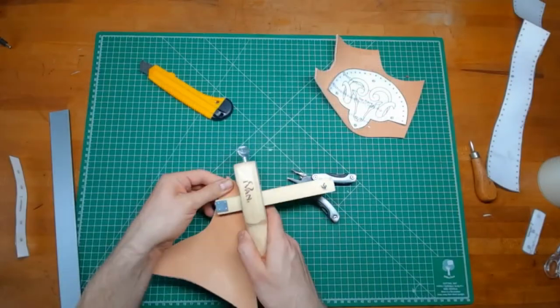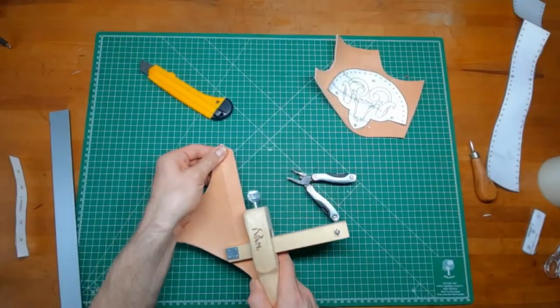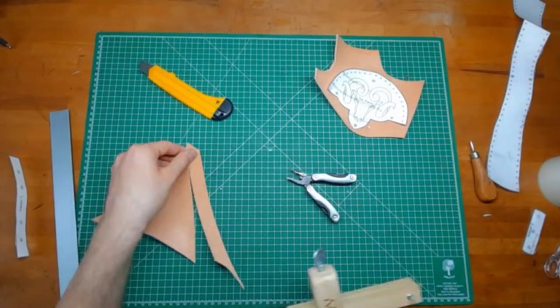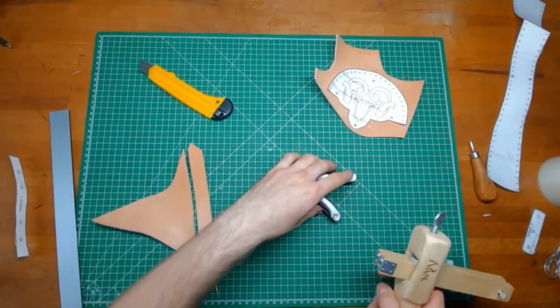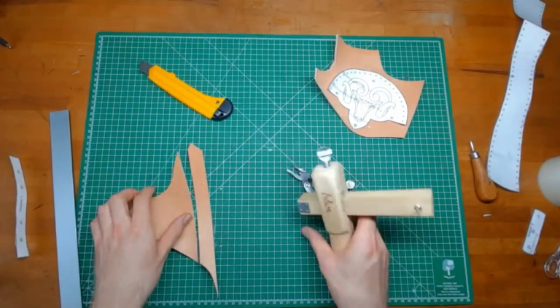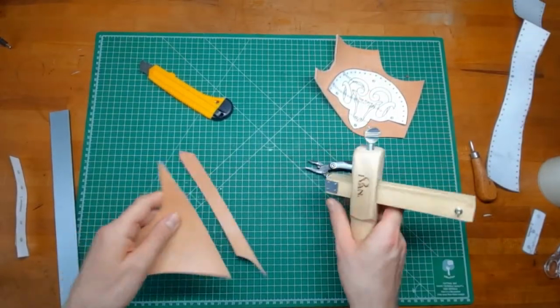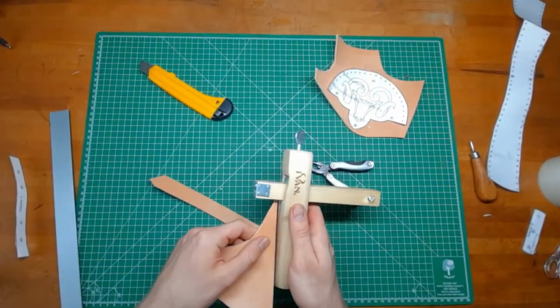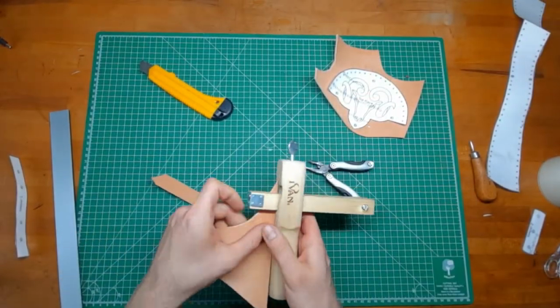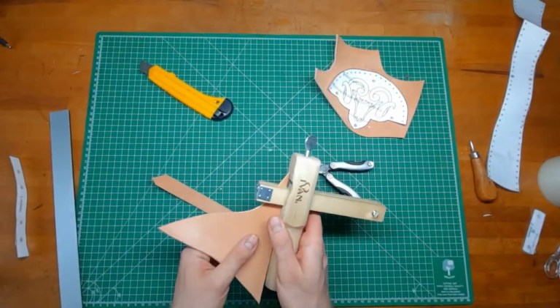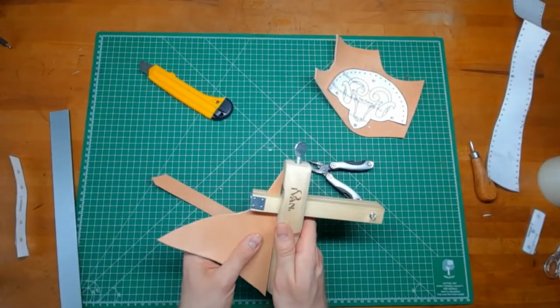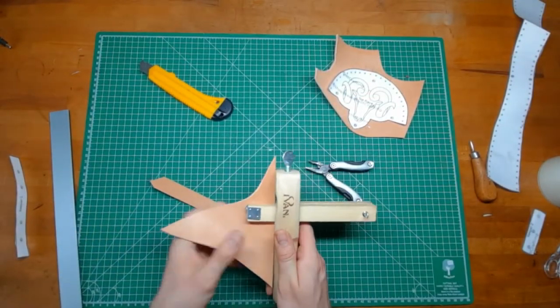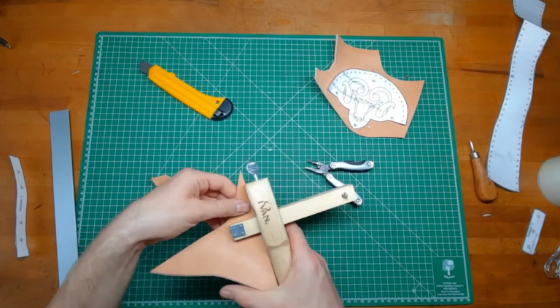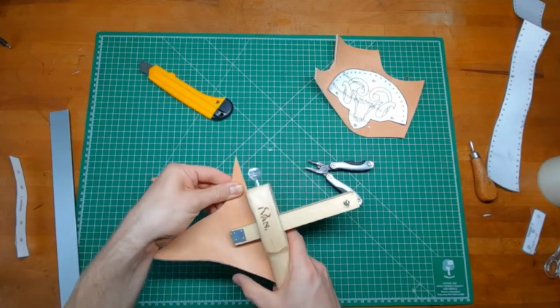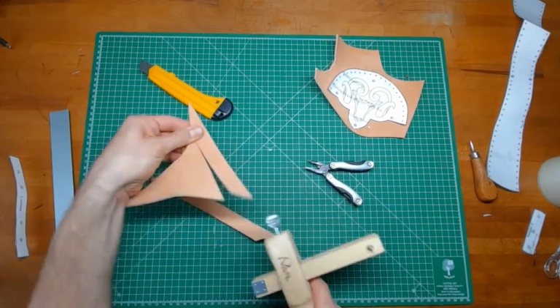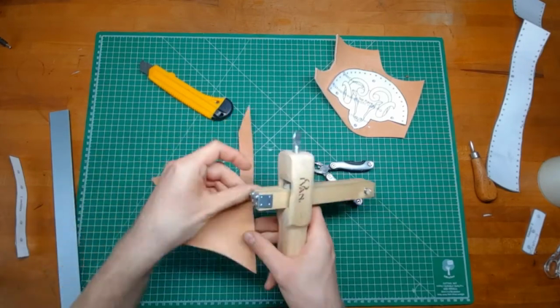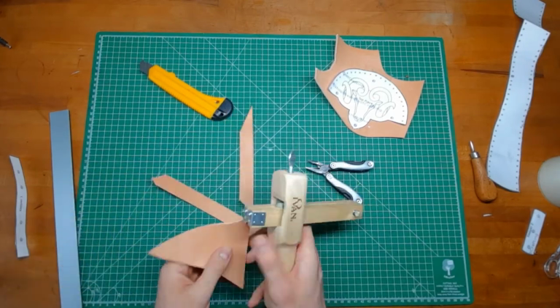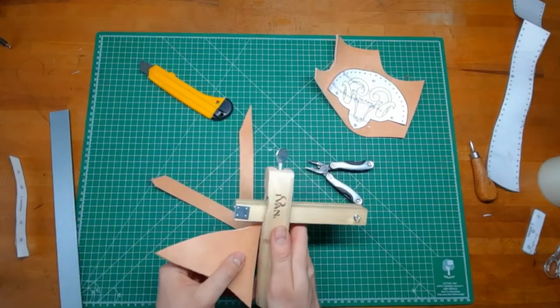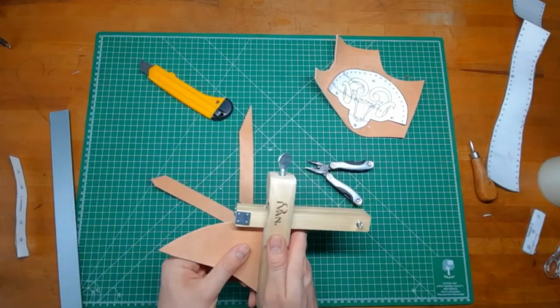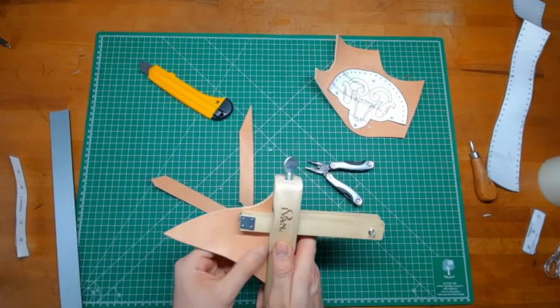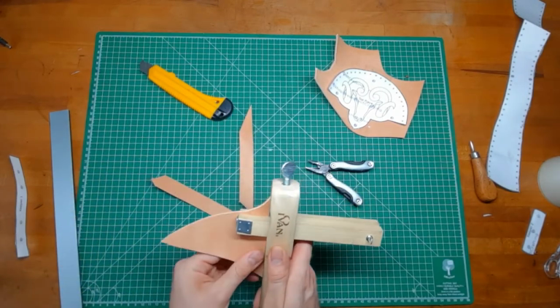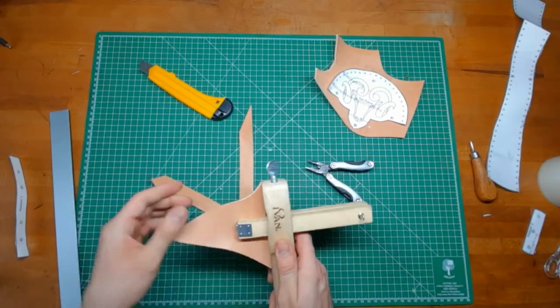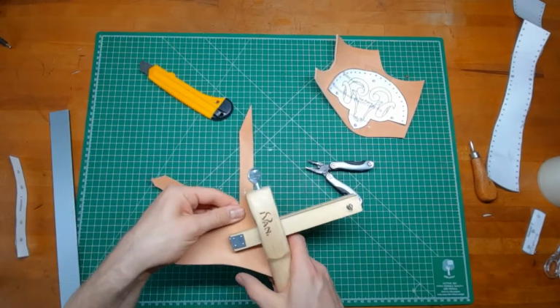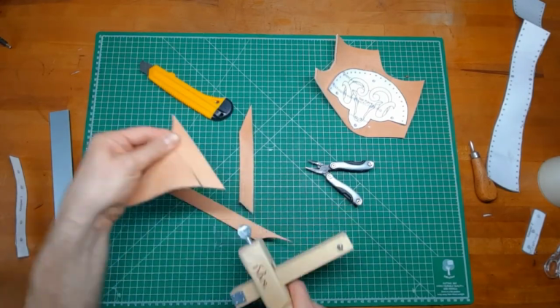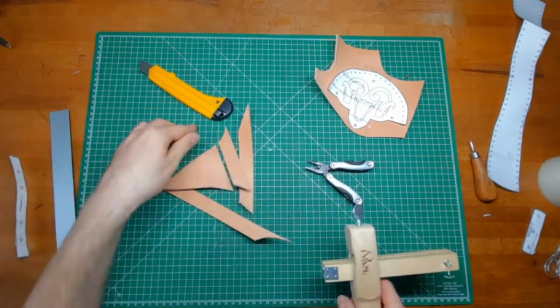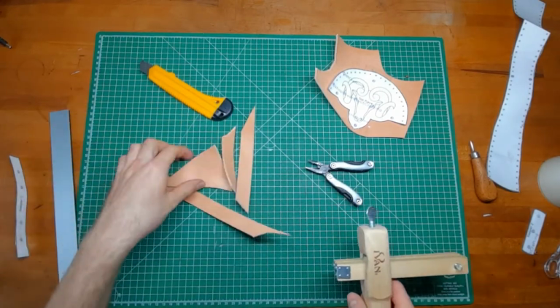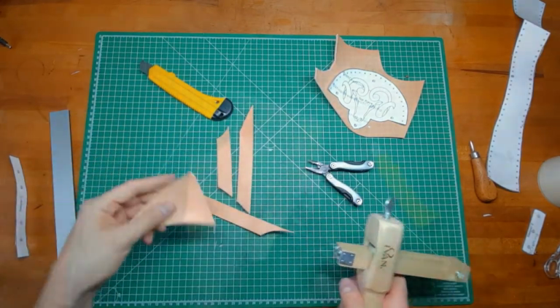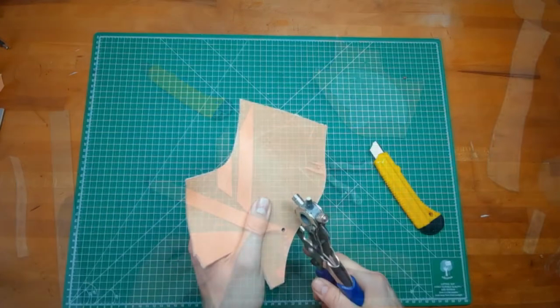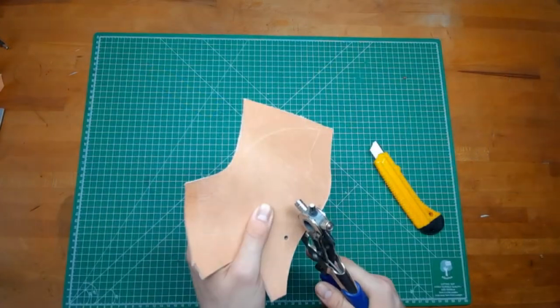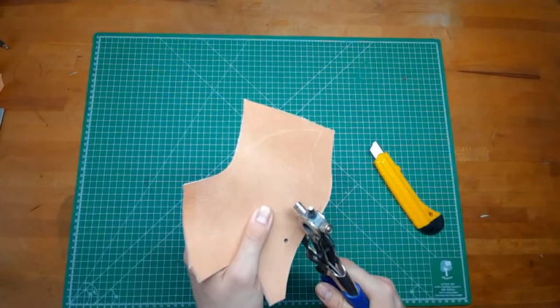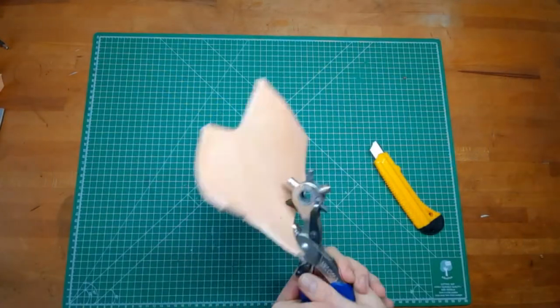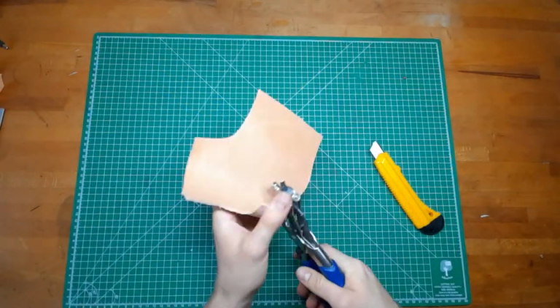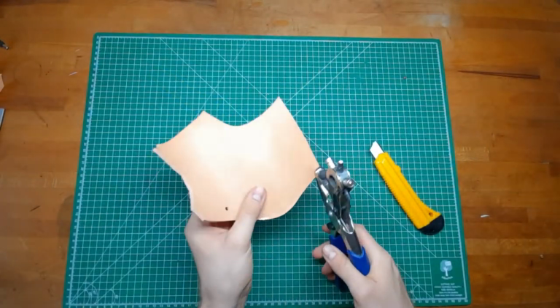With the strap cutter you can easily cut the straps for the holder. There are three different ones in this pattern, so you might want to check which you want first.